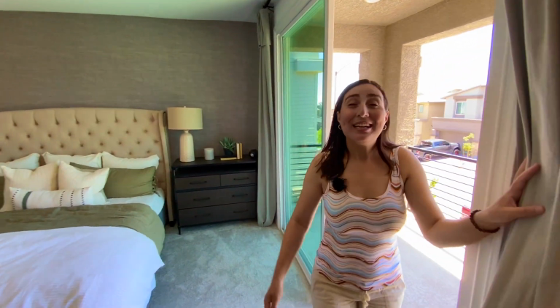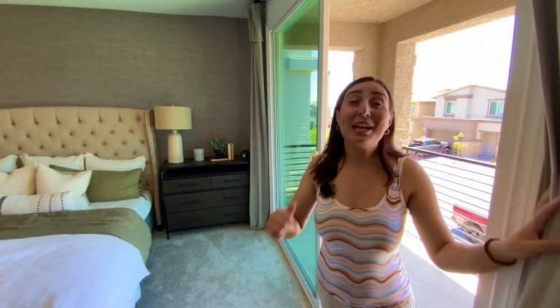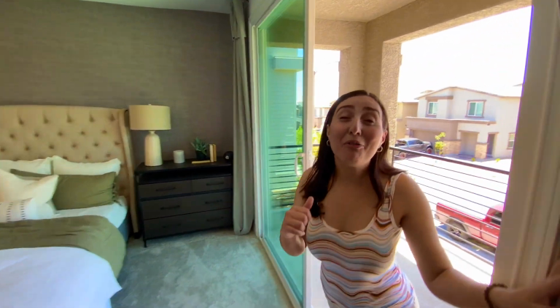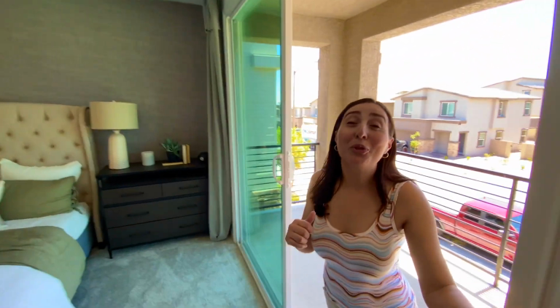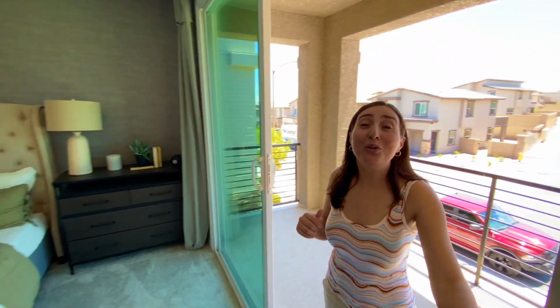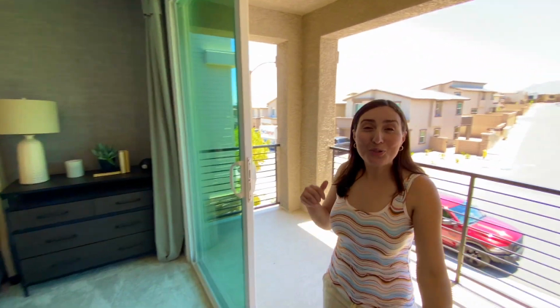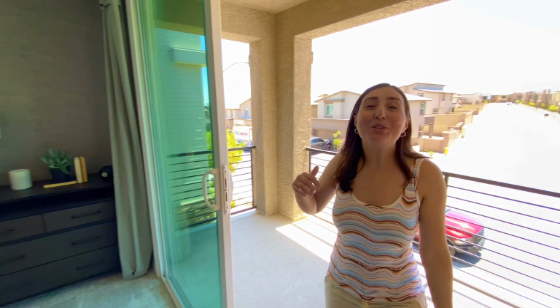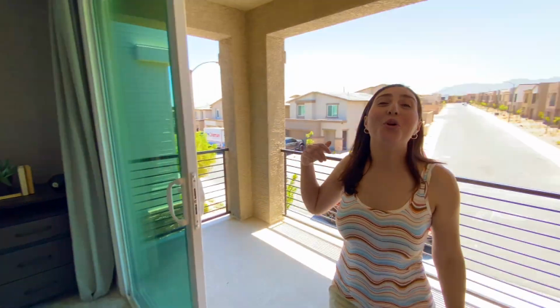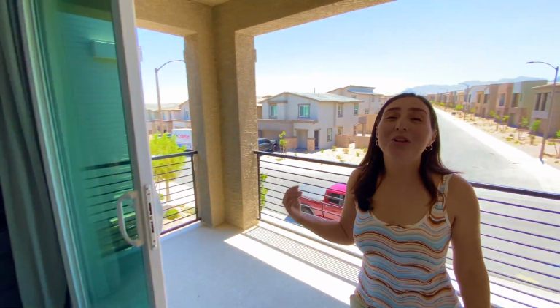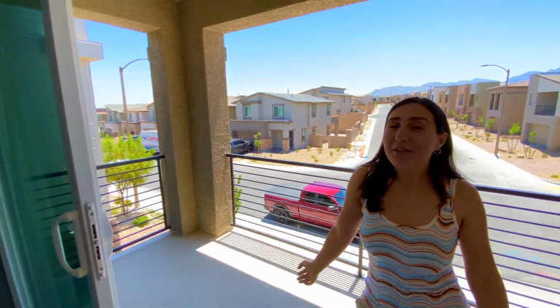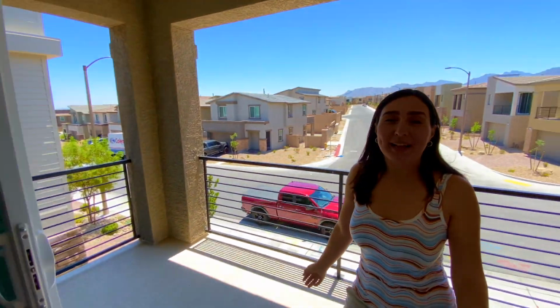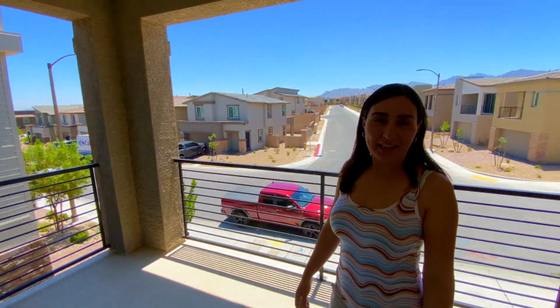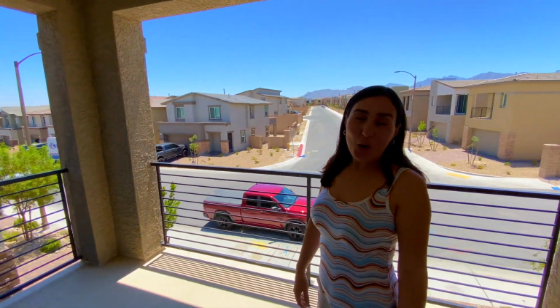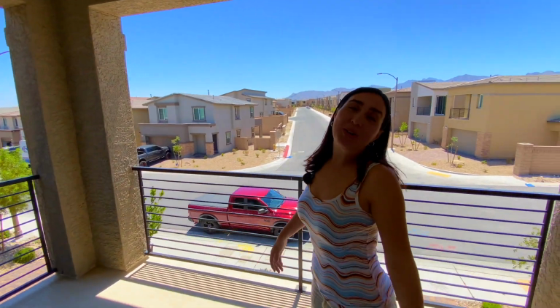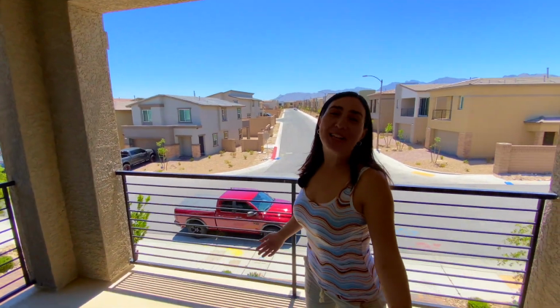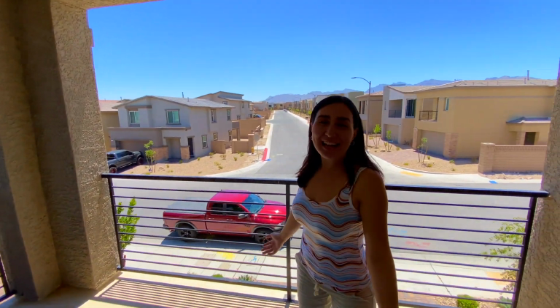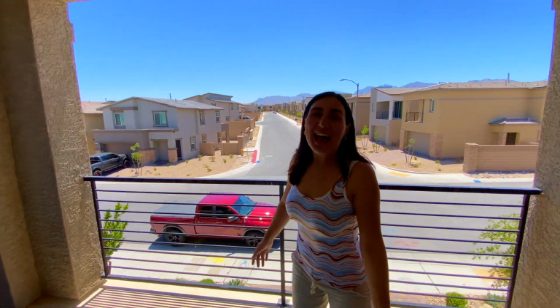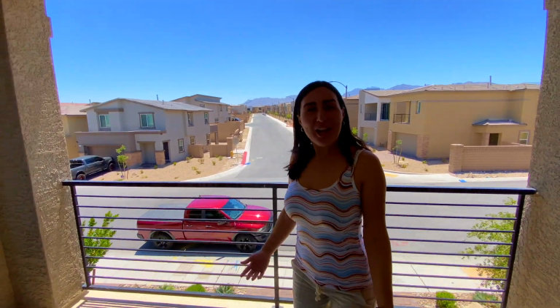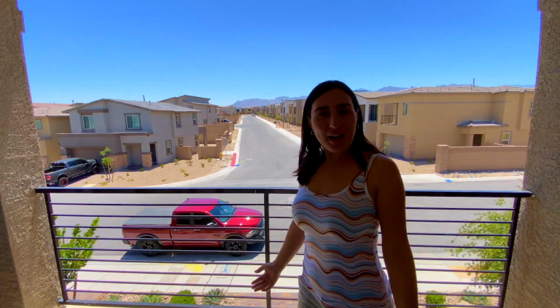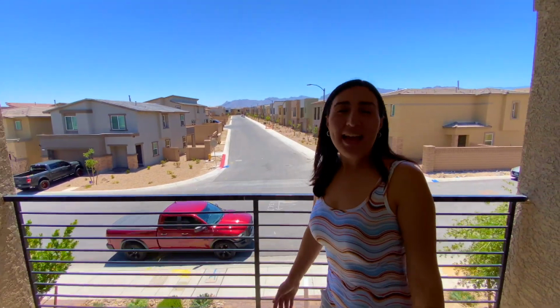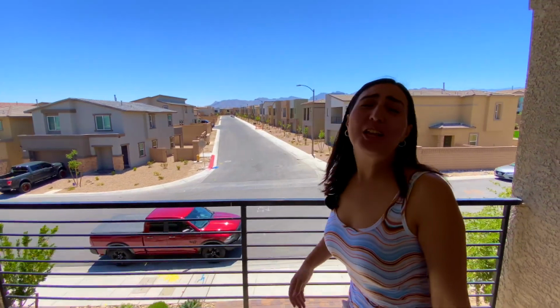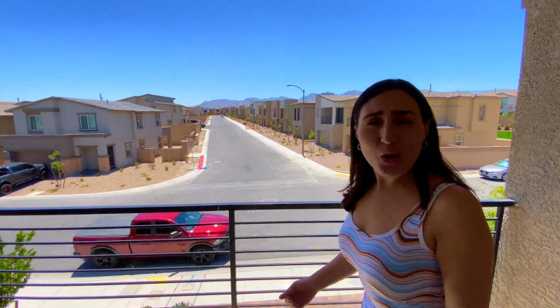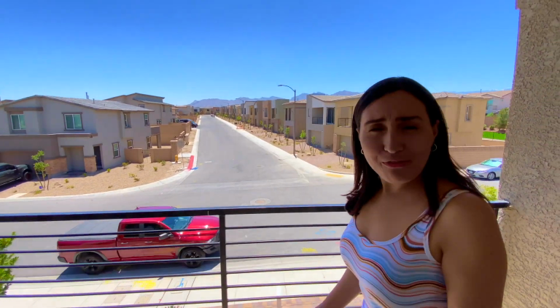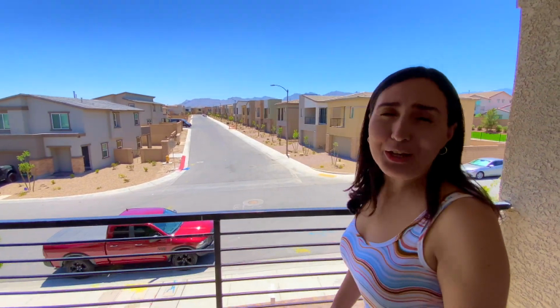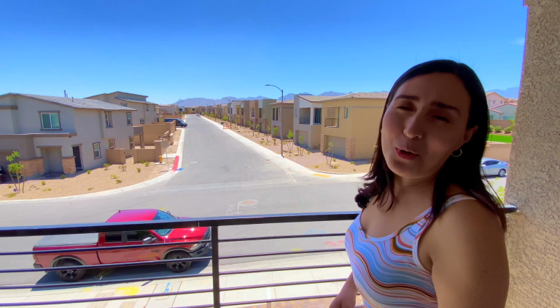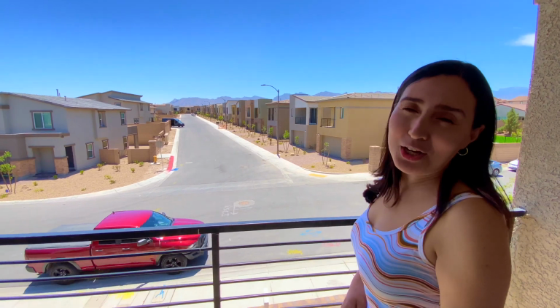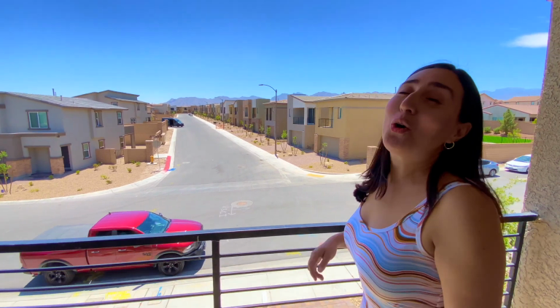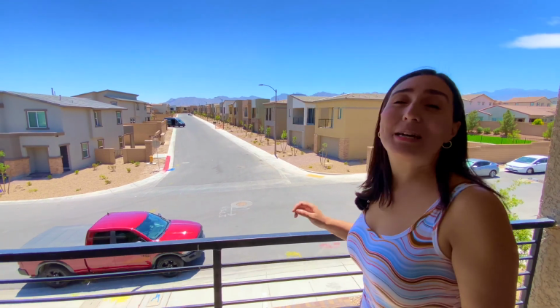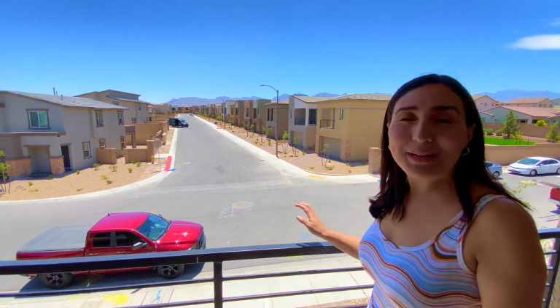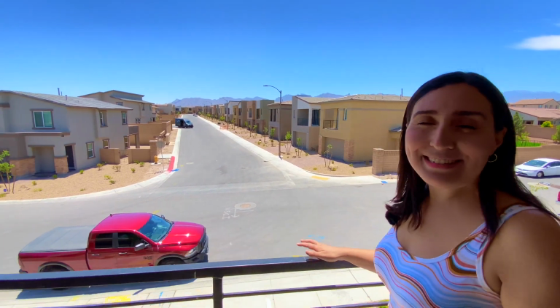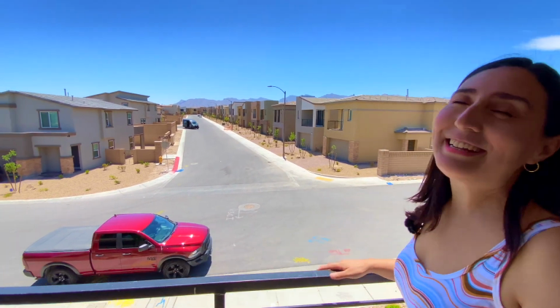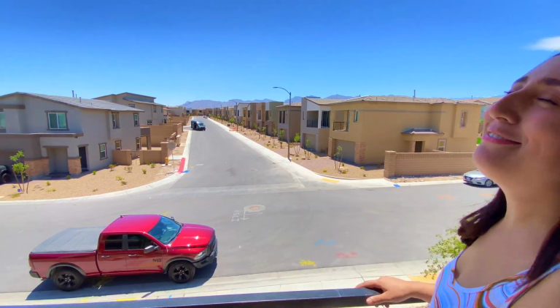This is really cool — step up from the owner's suite to your owner's private balcony, where you can relax, unwind, and enjoy coffee in the morning or summer breezes in the evening.